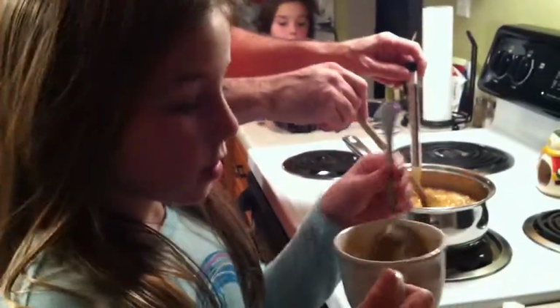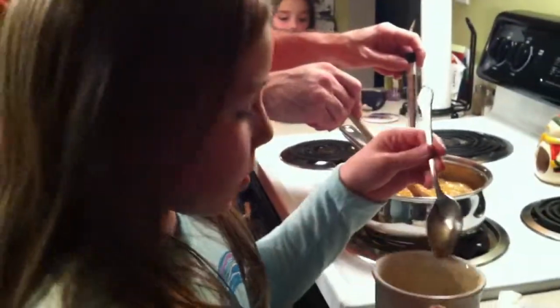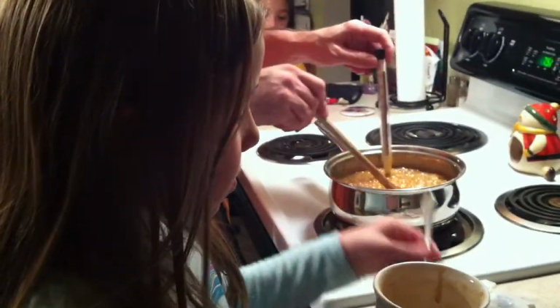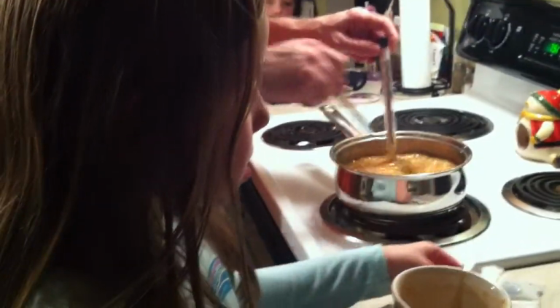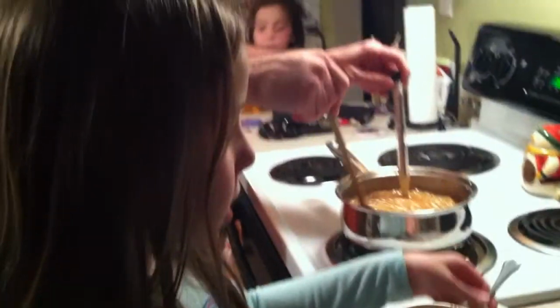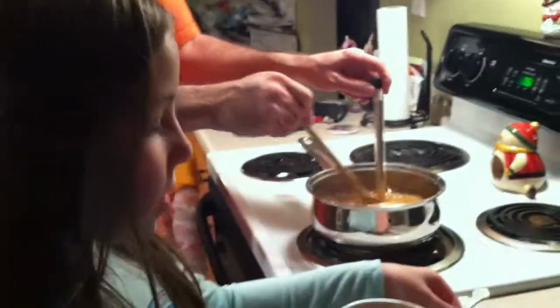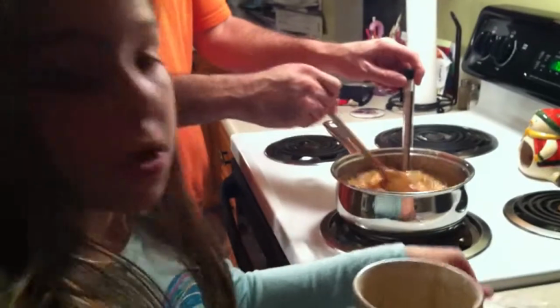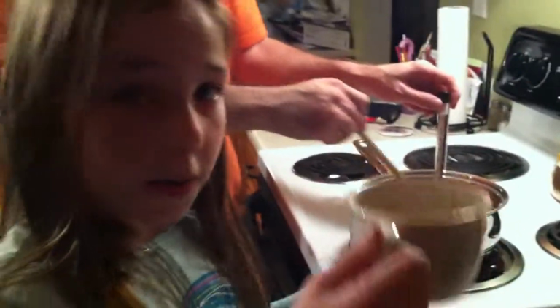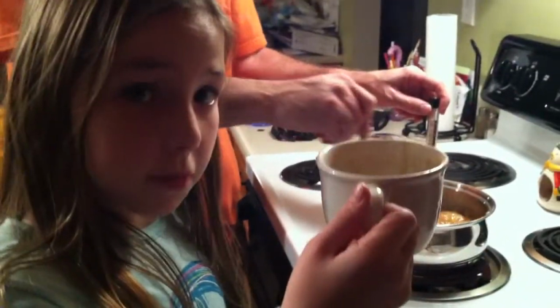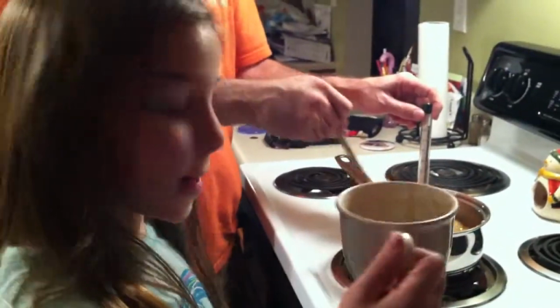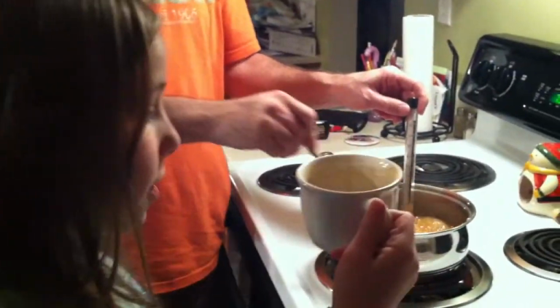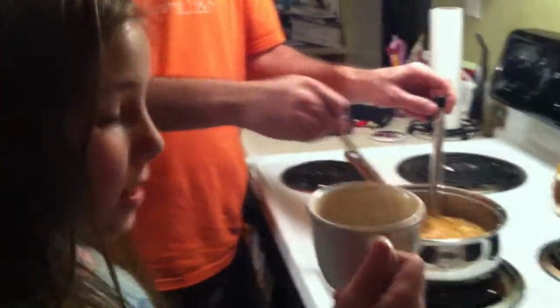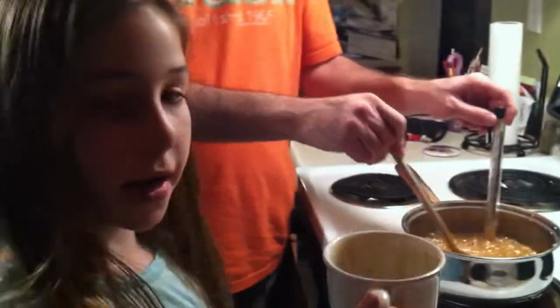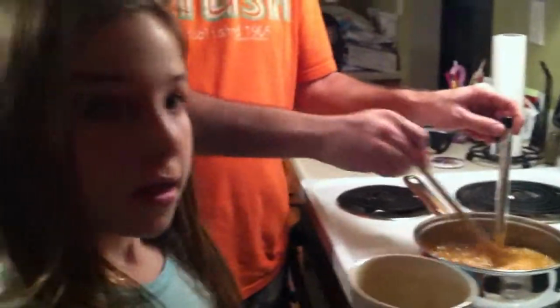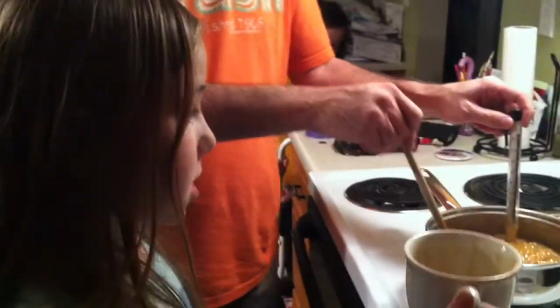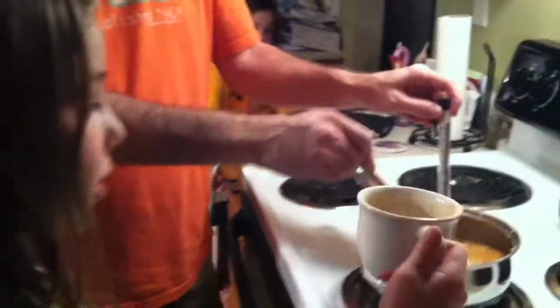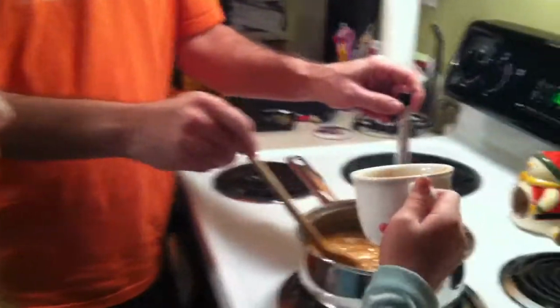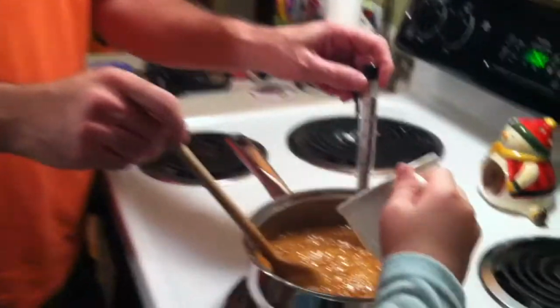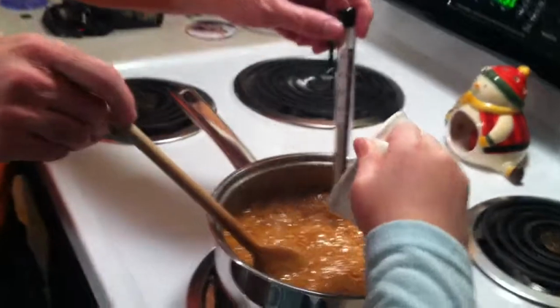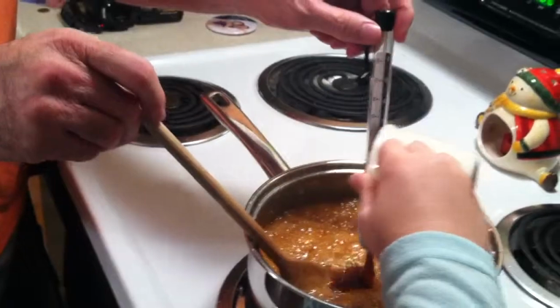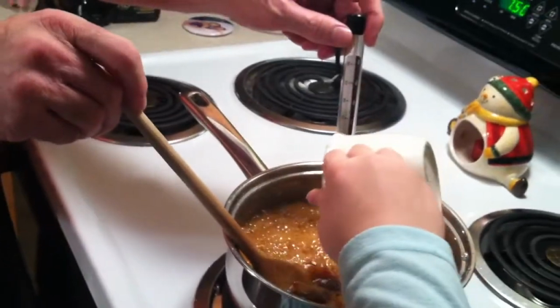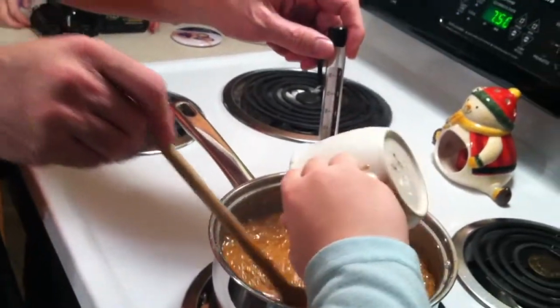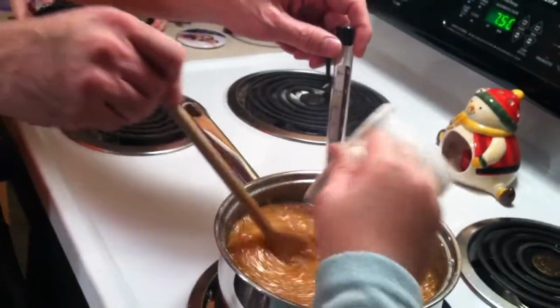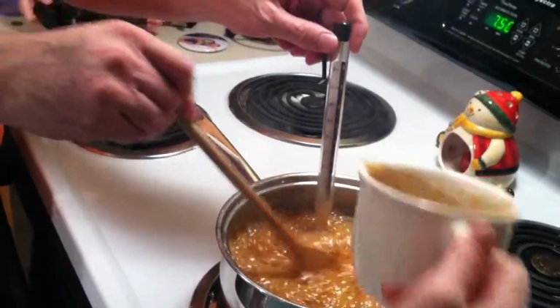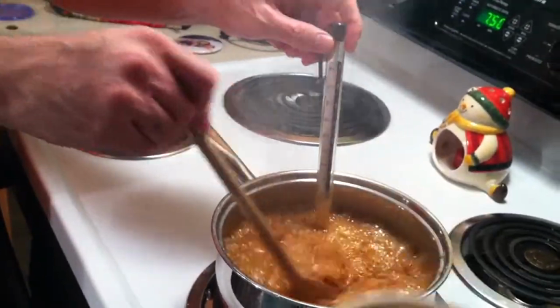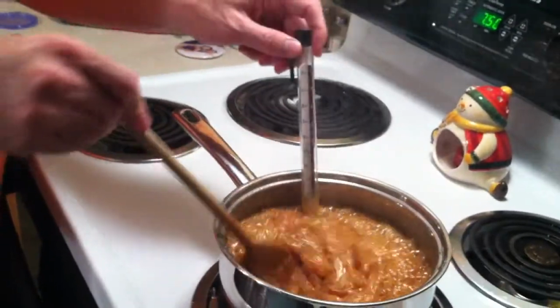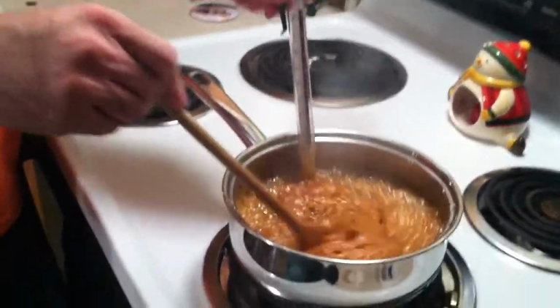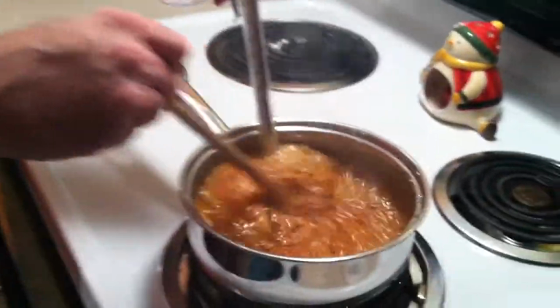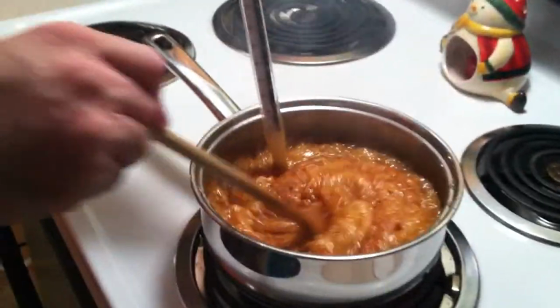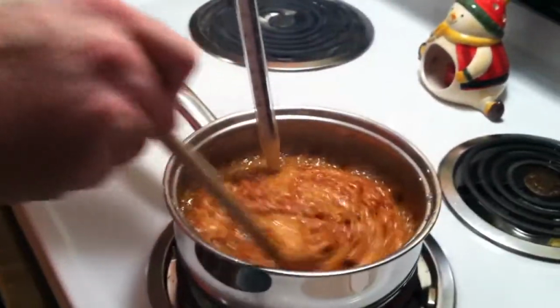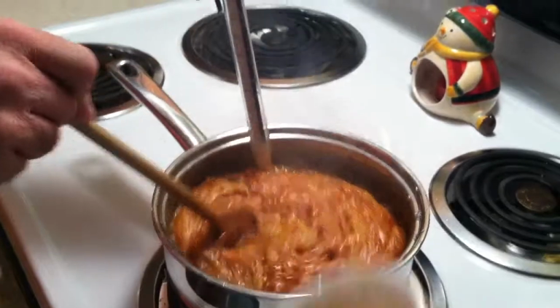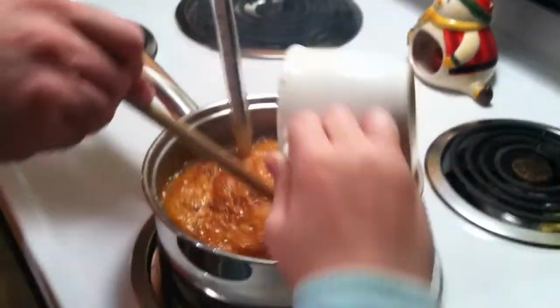We have 300 degrees right now, so now we have to pour the mixture that was set aside into the boiling pan. Wow! Turn on that fan.